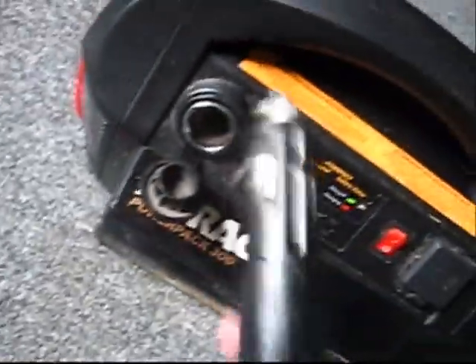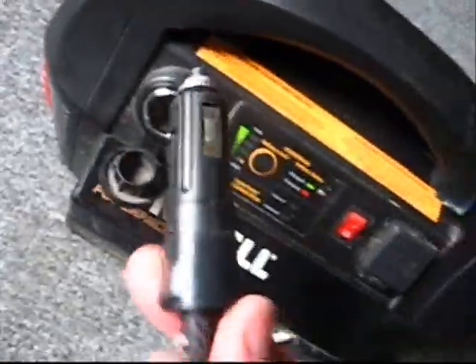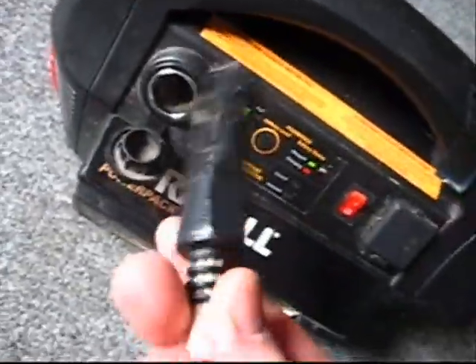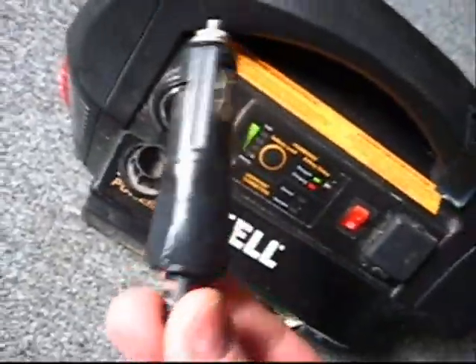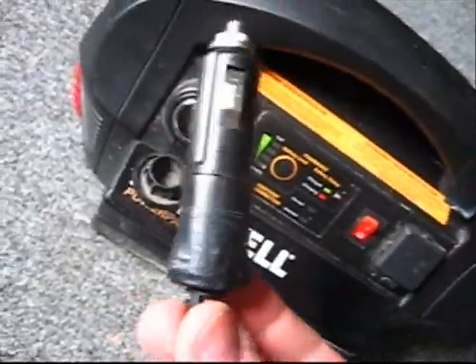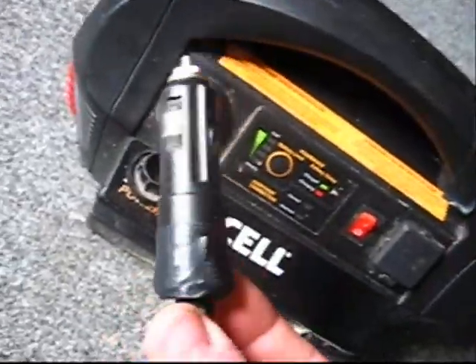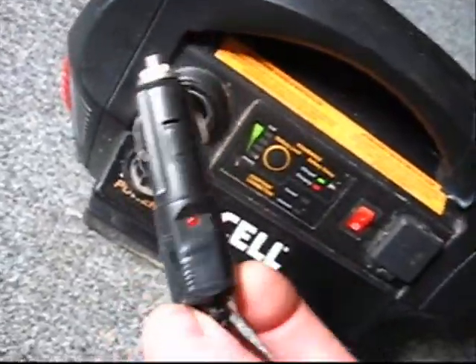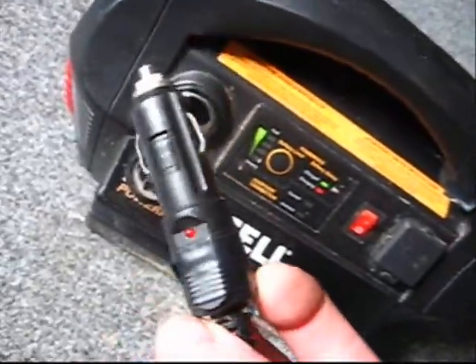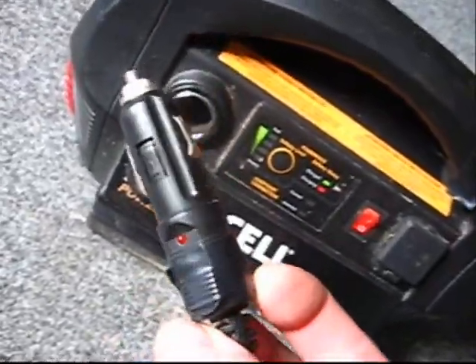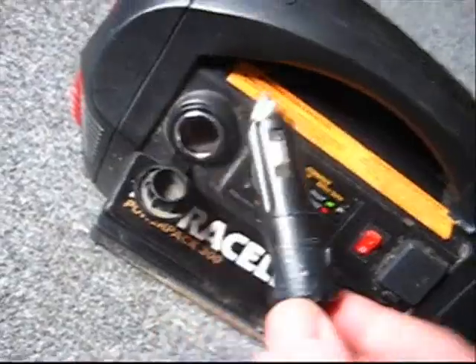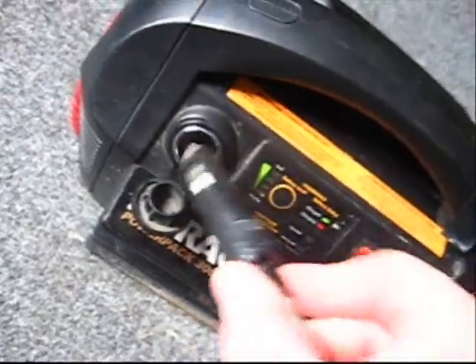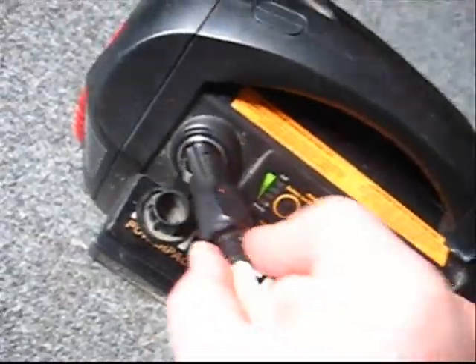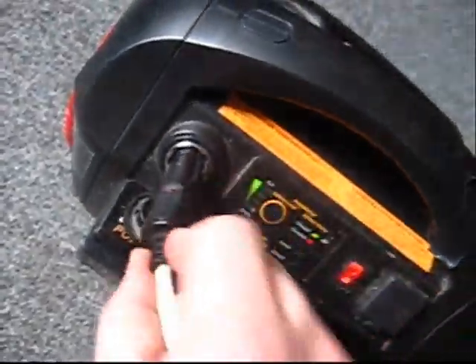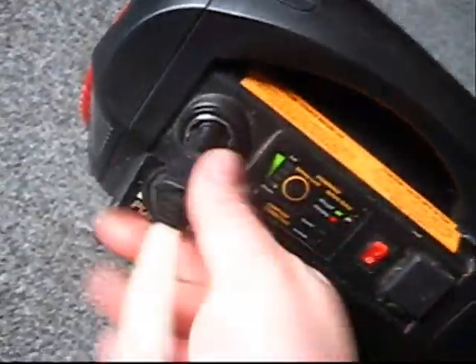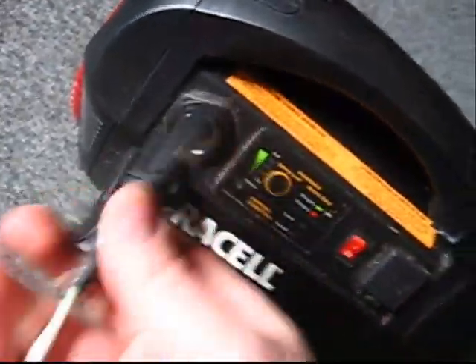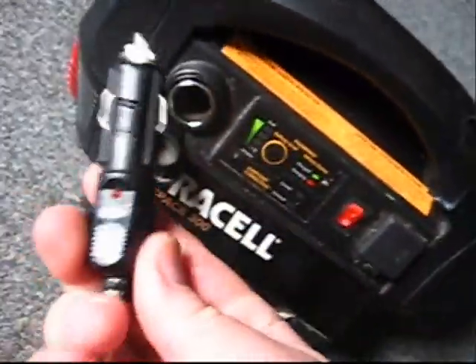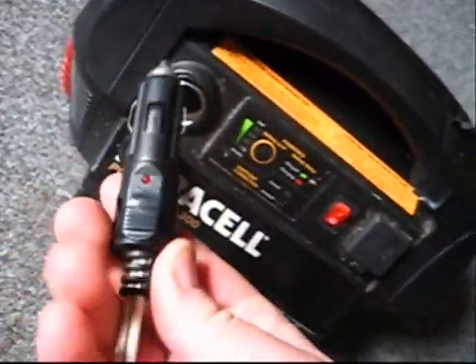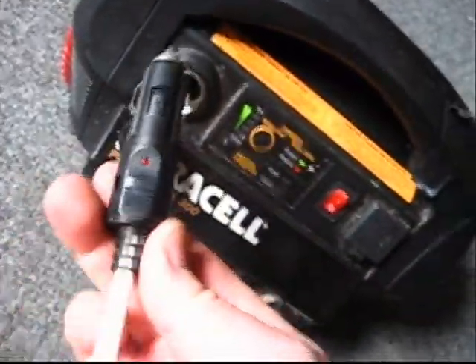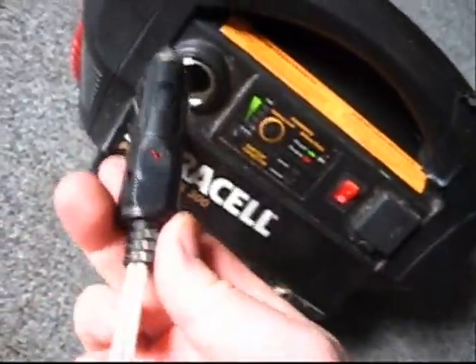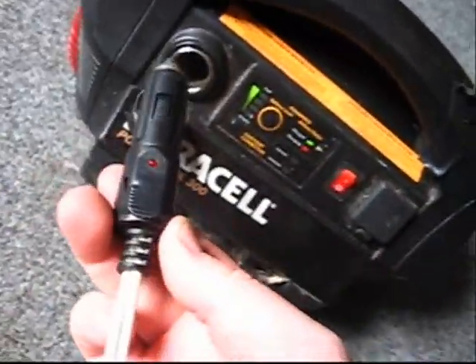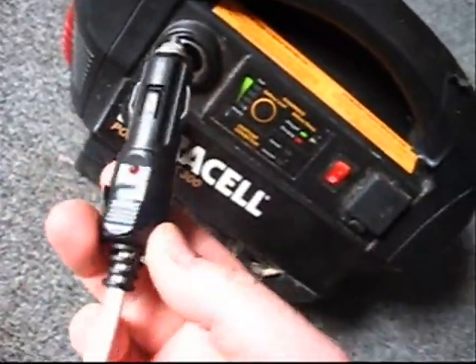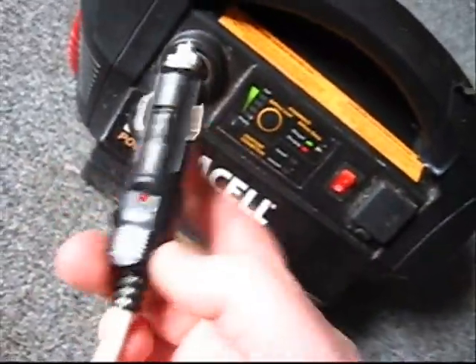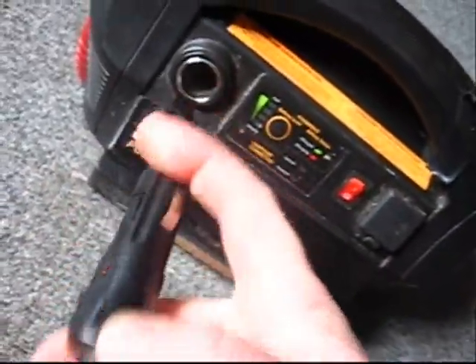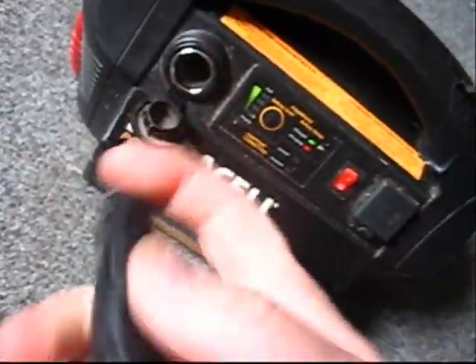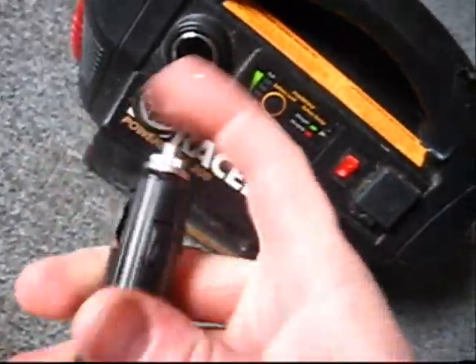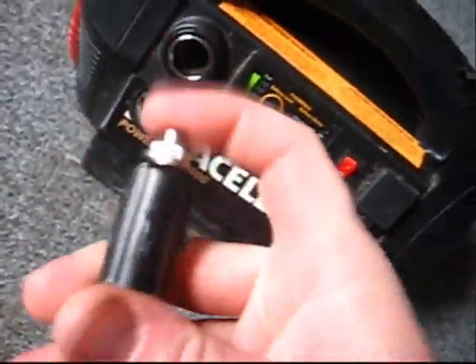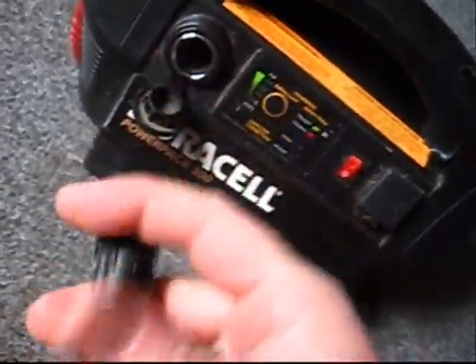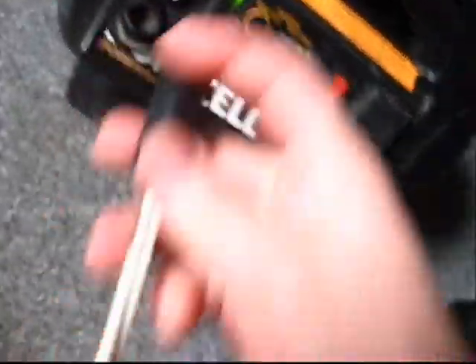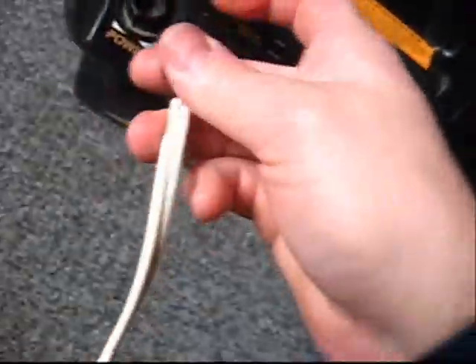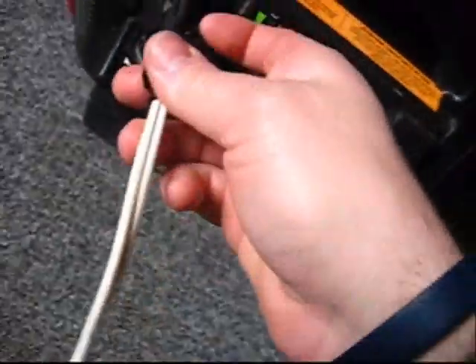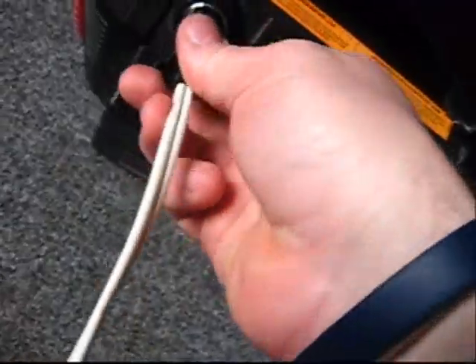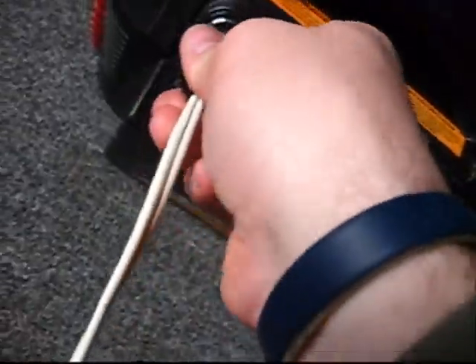You take this, plug it into here. It's unfused — there was no fuse in here as I removed it because it just got smoked.